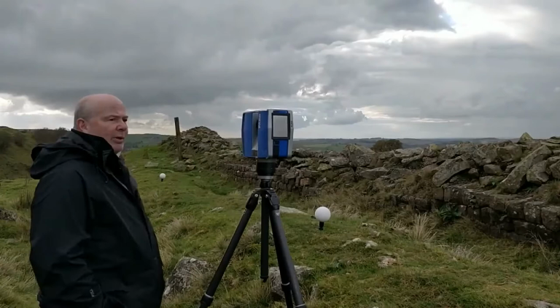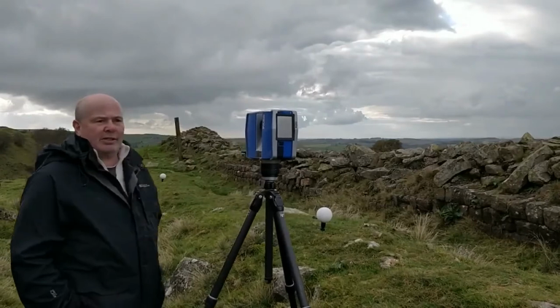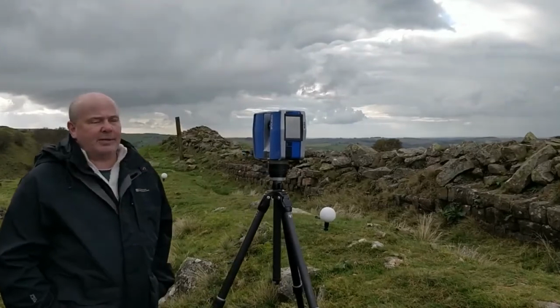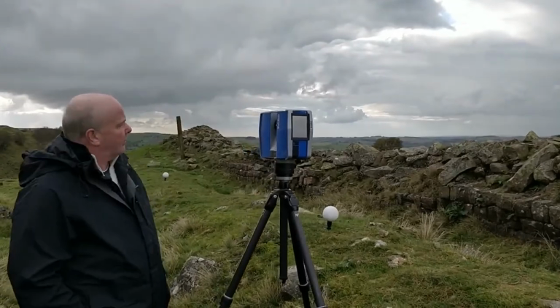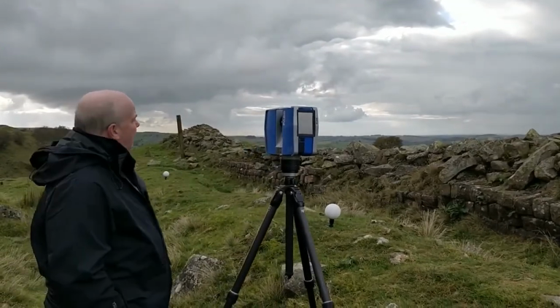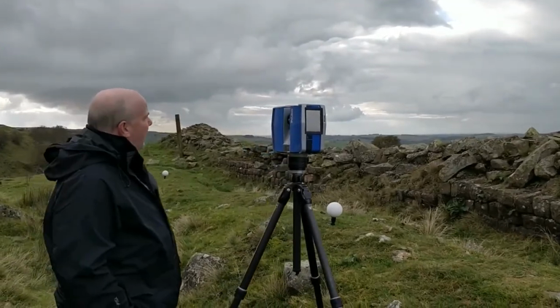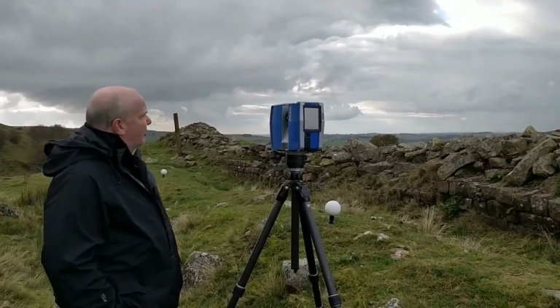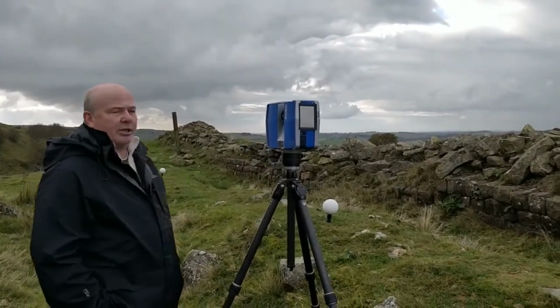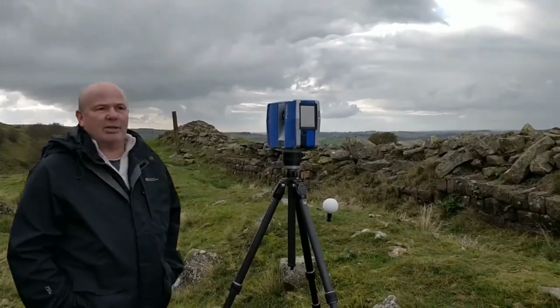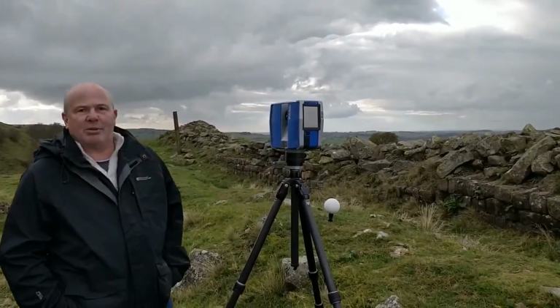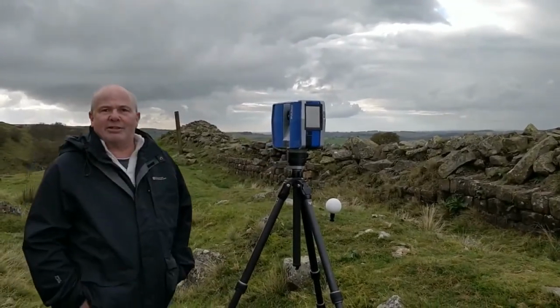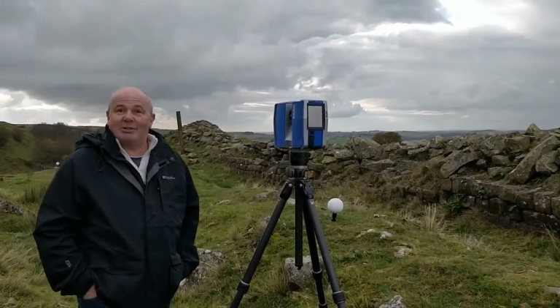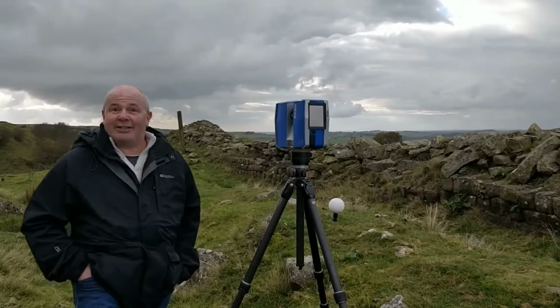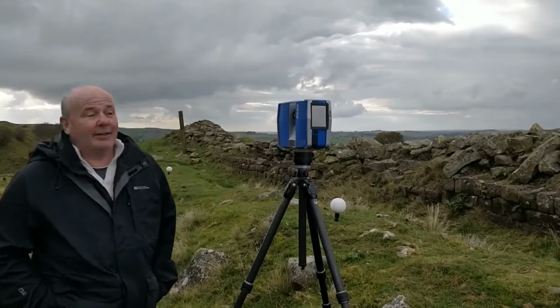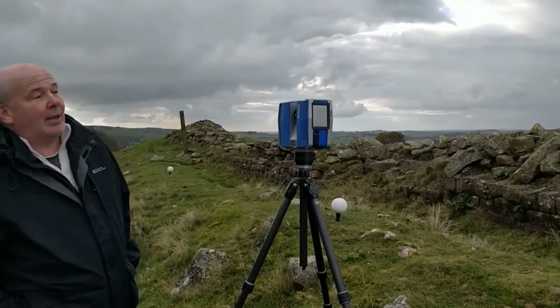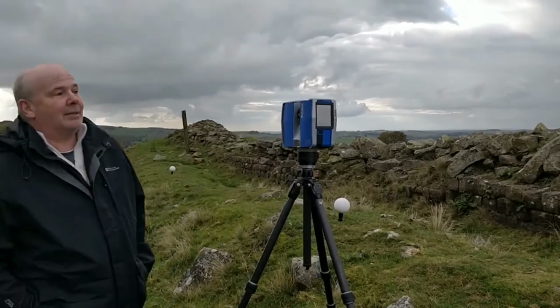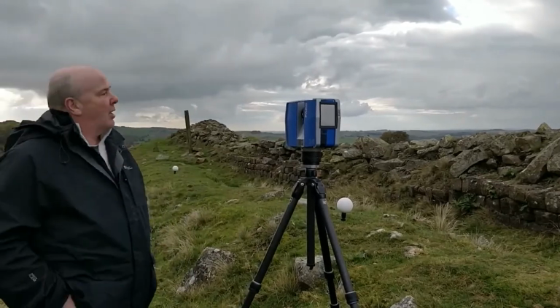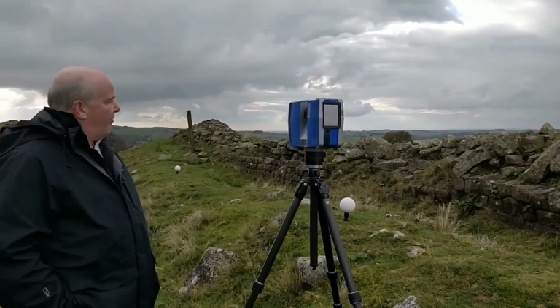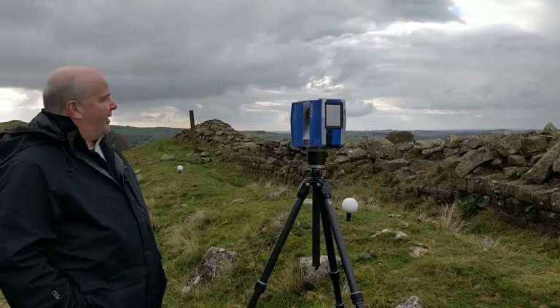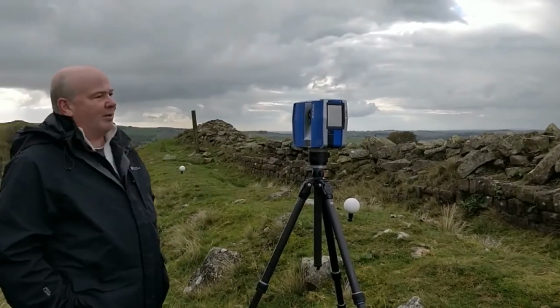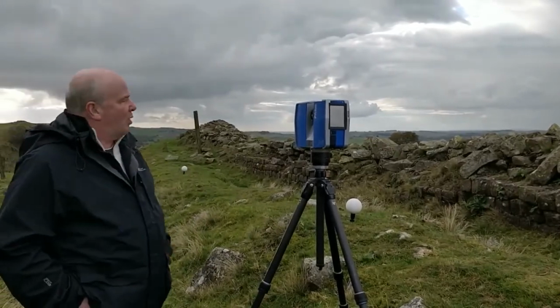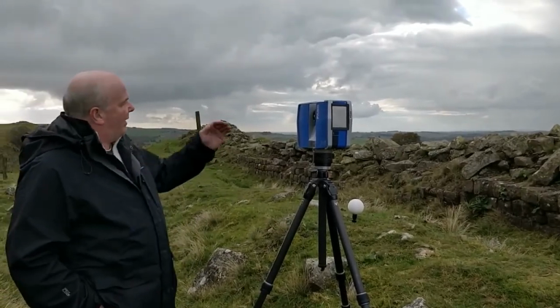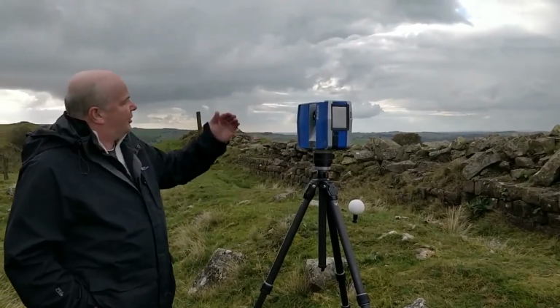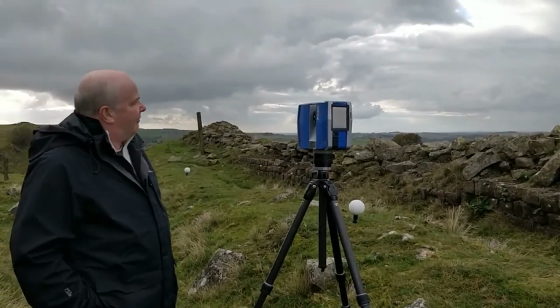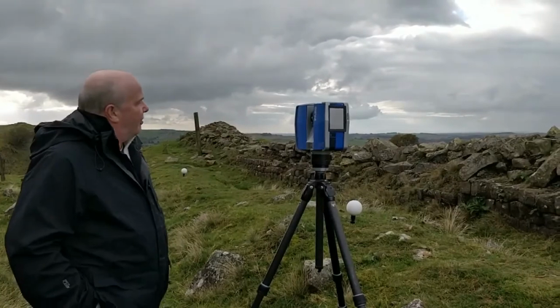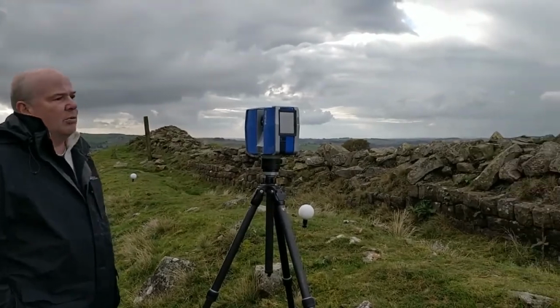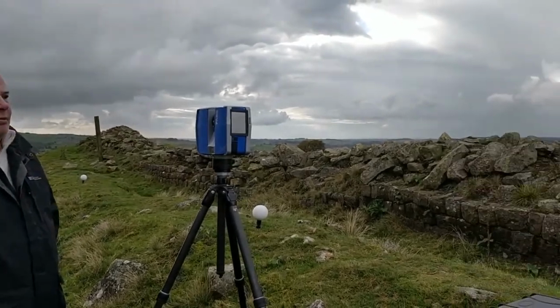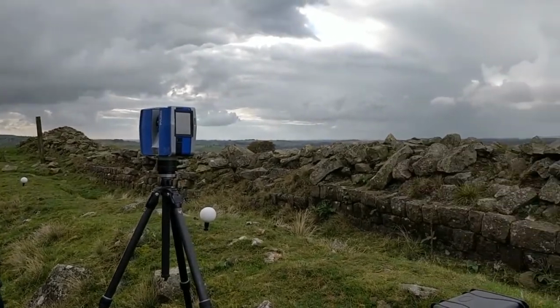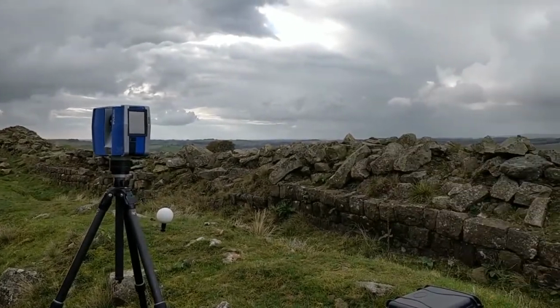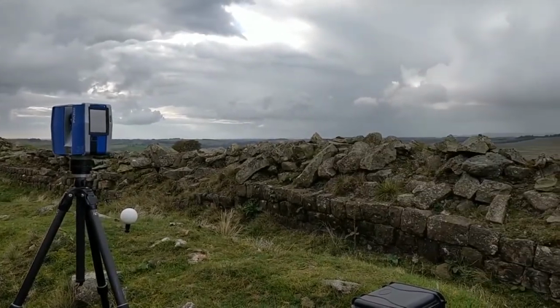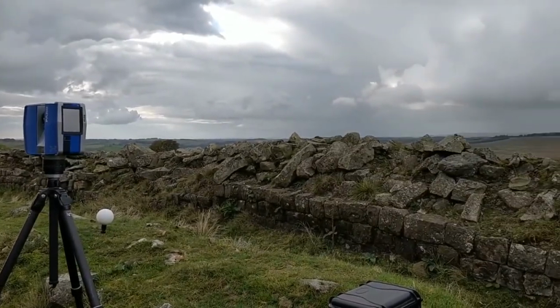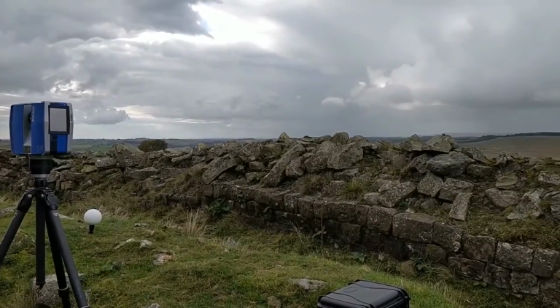When all of this has been done, somebody's going to come along and do some consolidation work, and hopefully the wall won't be like this — as you can see in front — where all the stones are falling from the top of it.